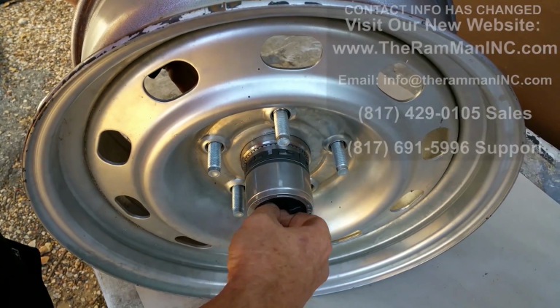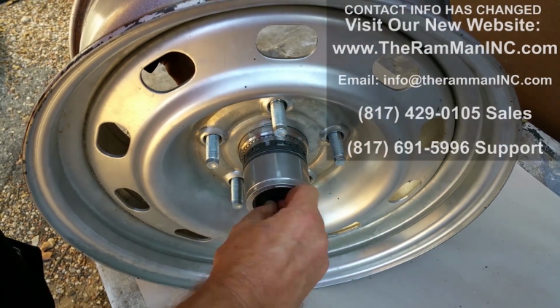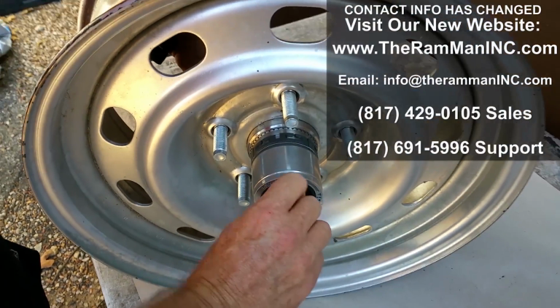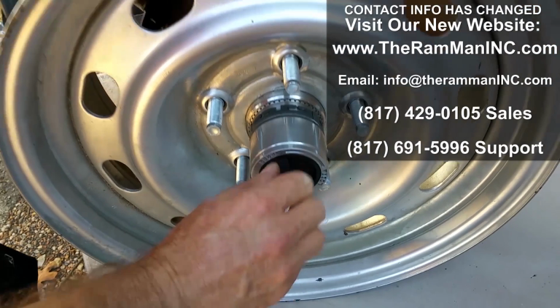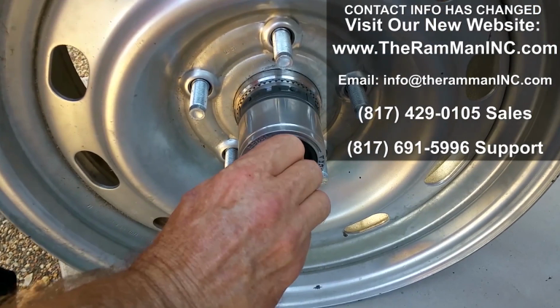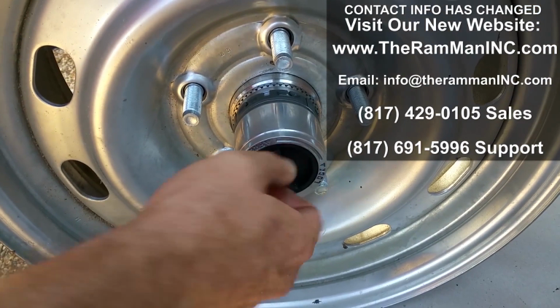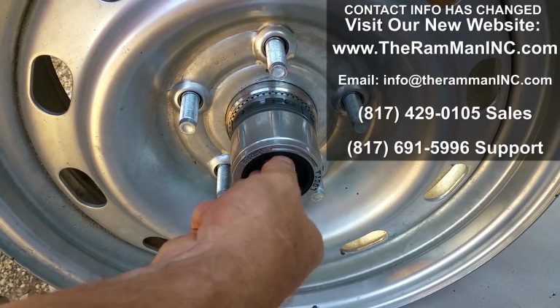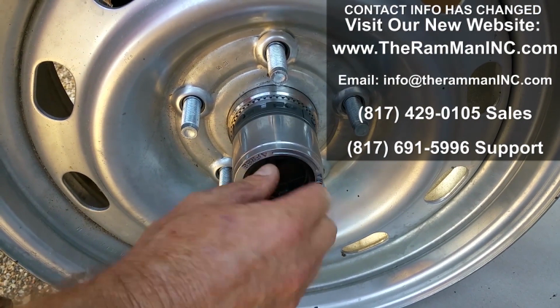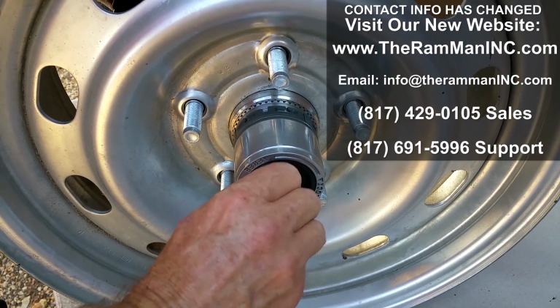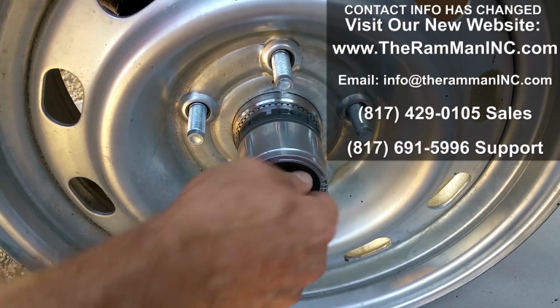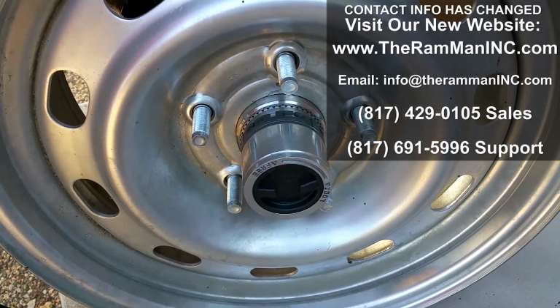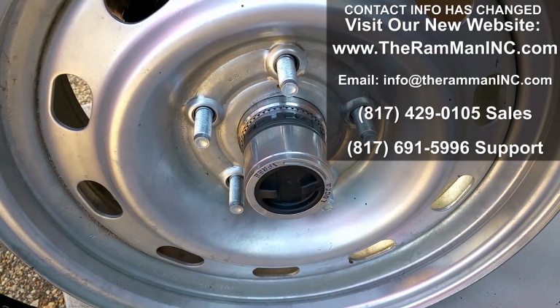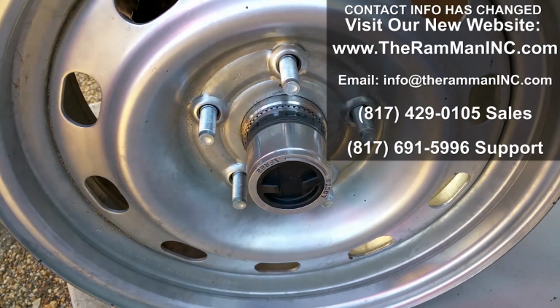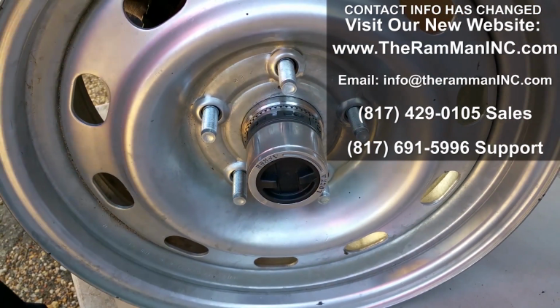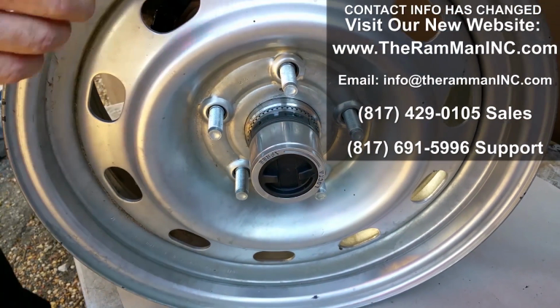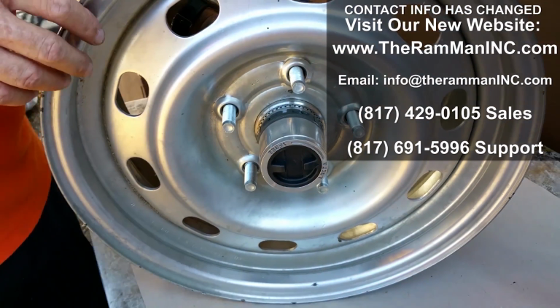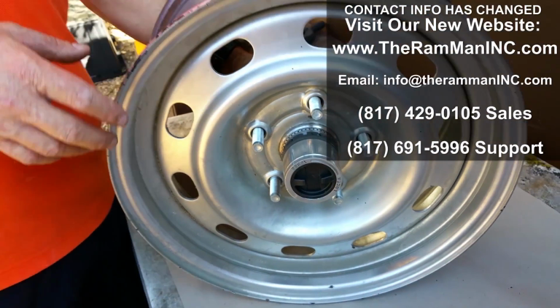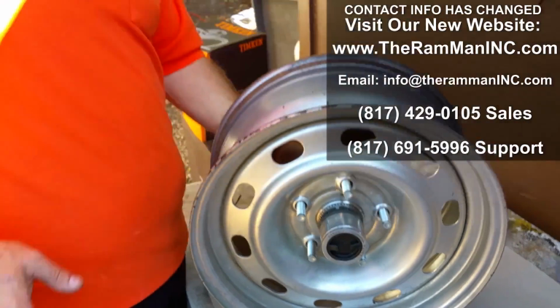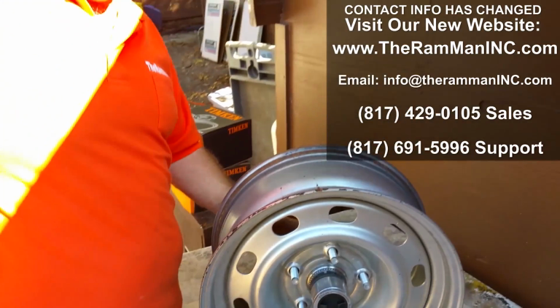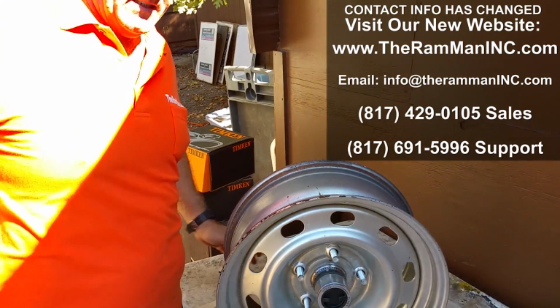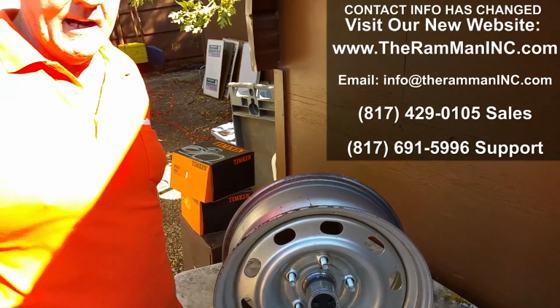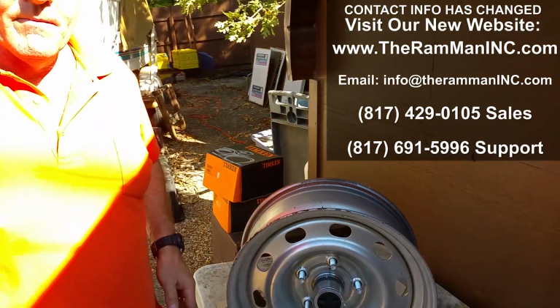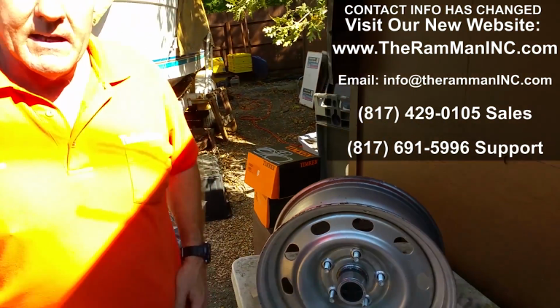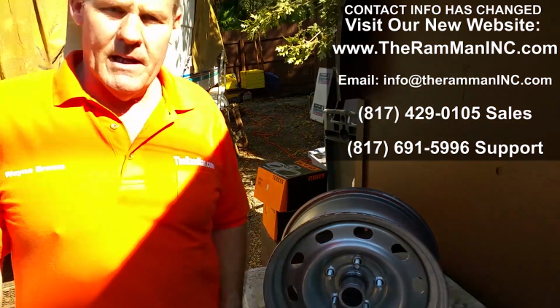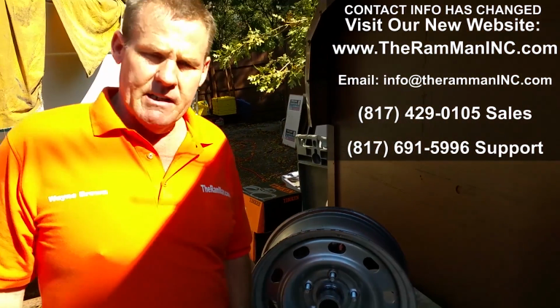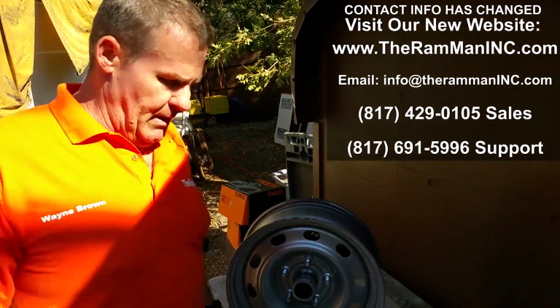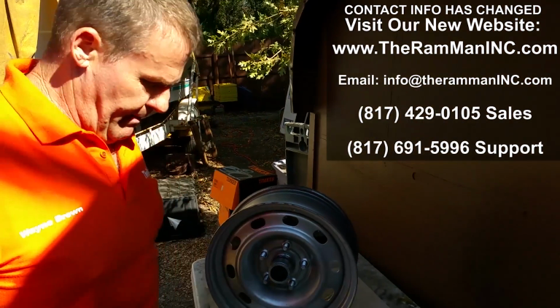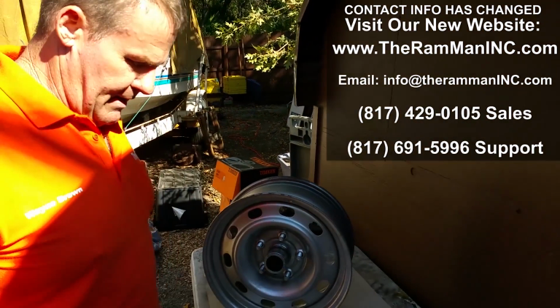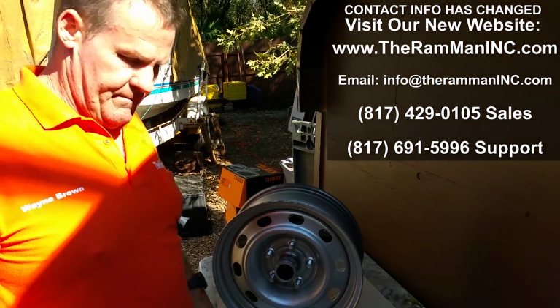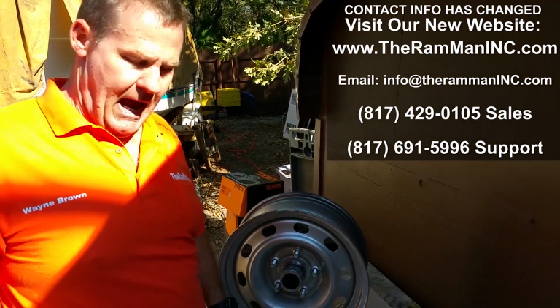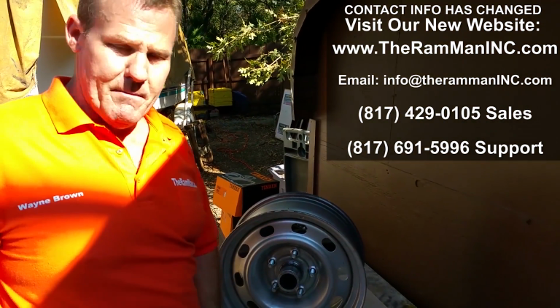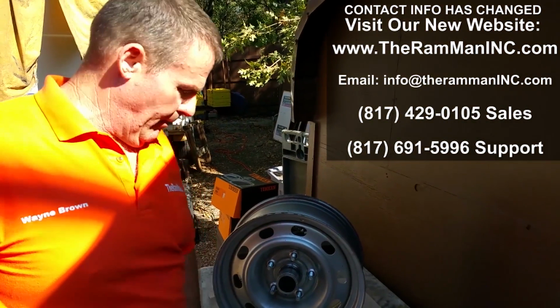There you go — locked and unlocked. God bless it, God bless America, and happy Mopar!